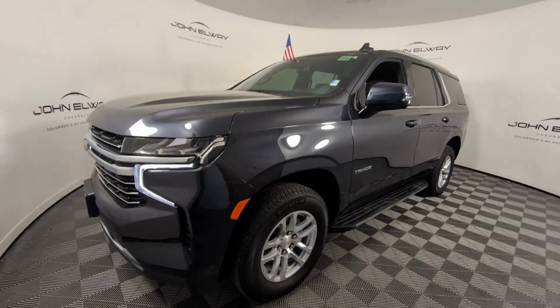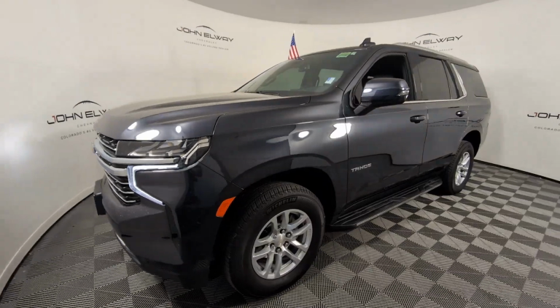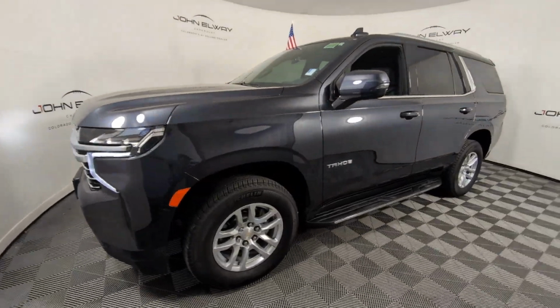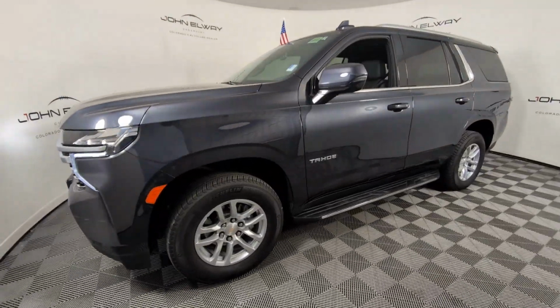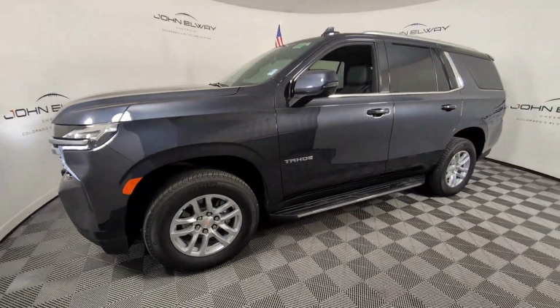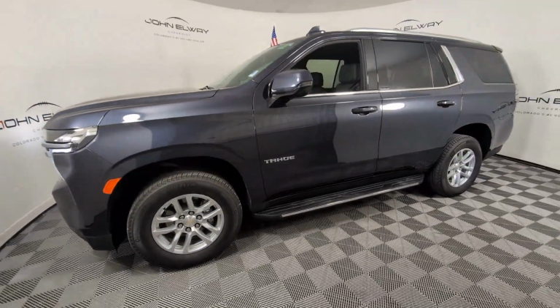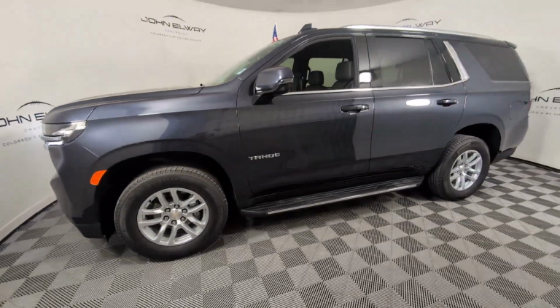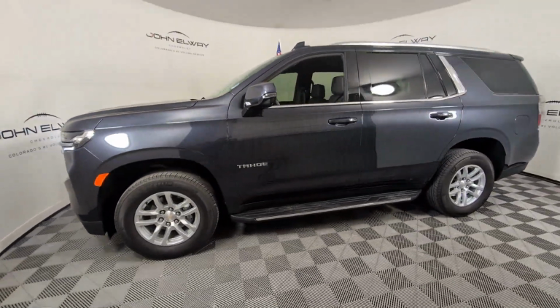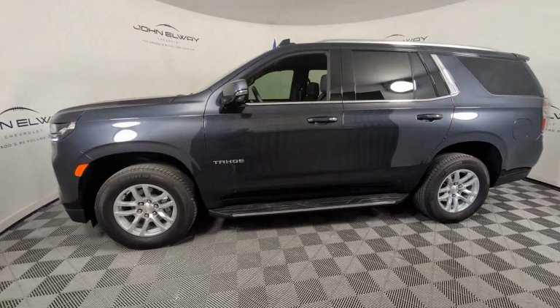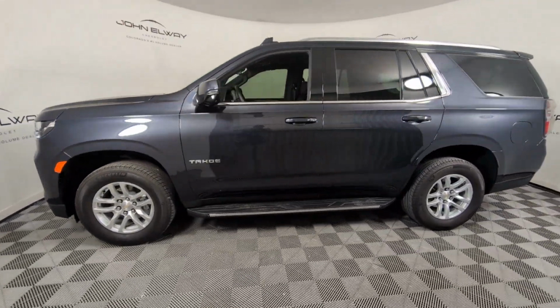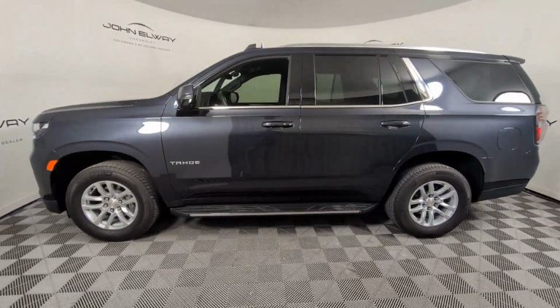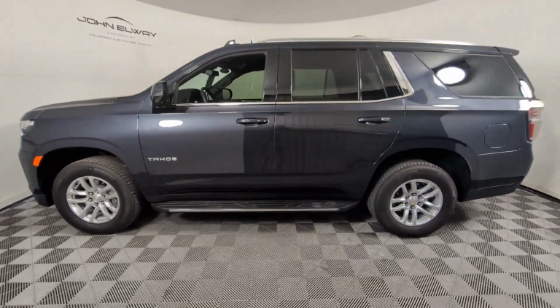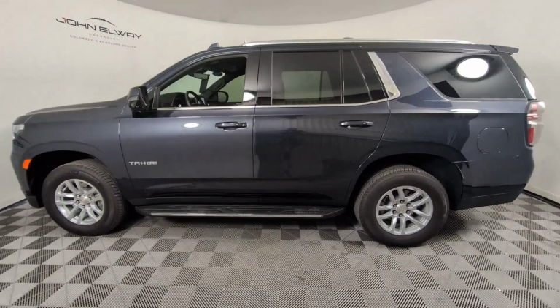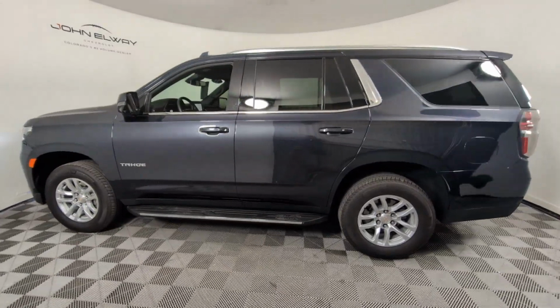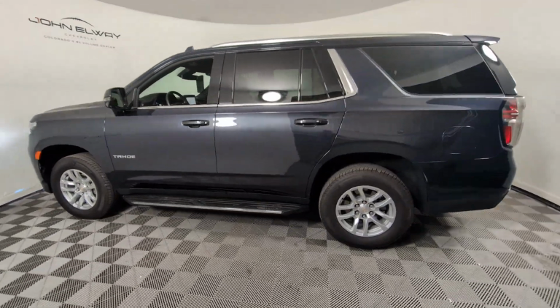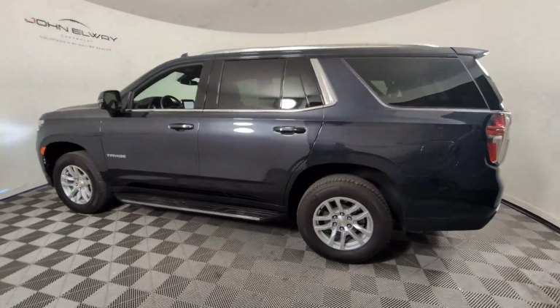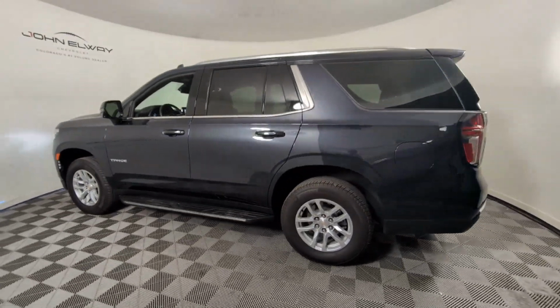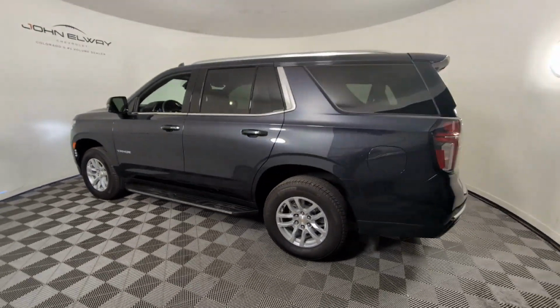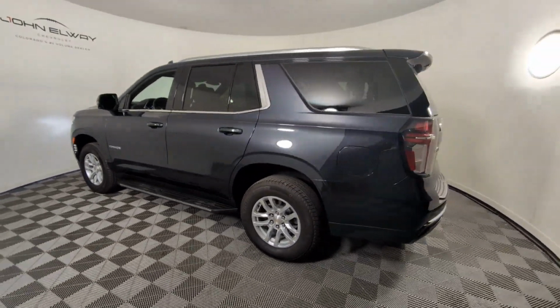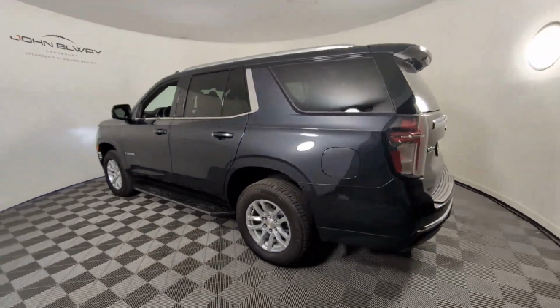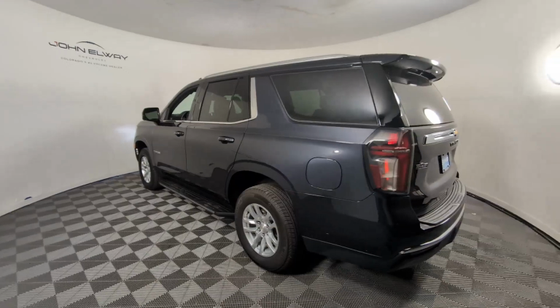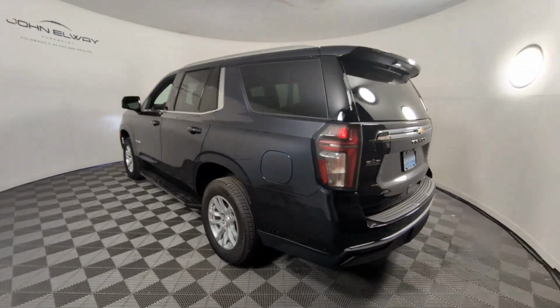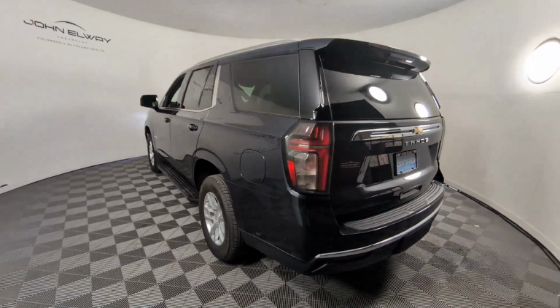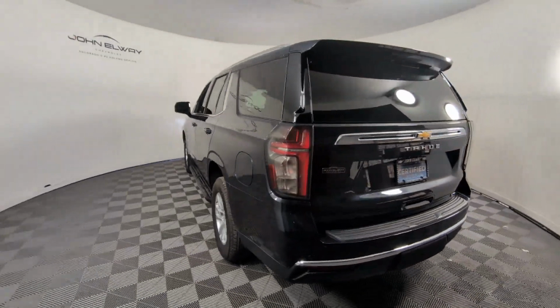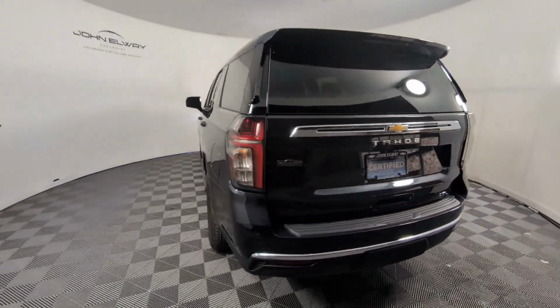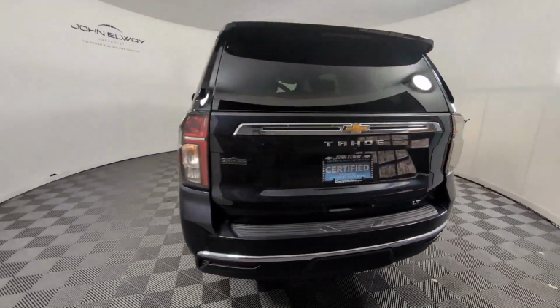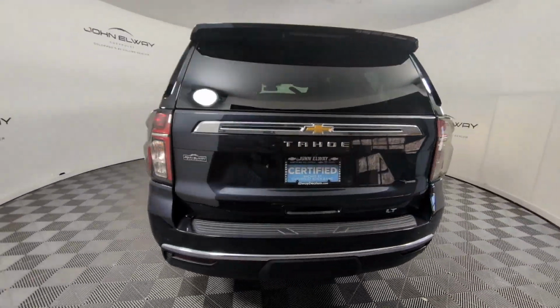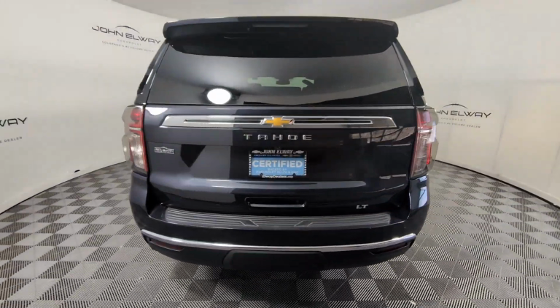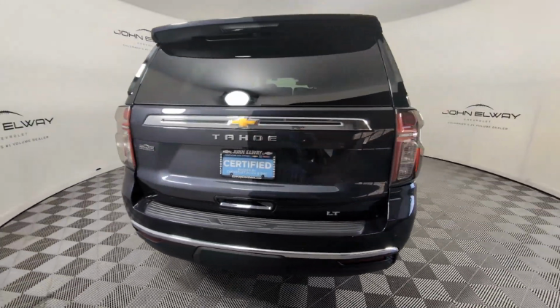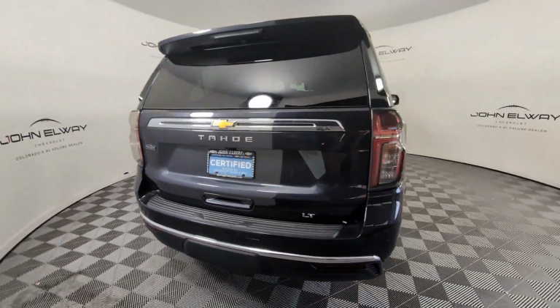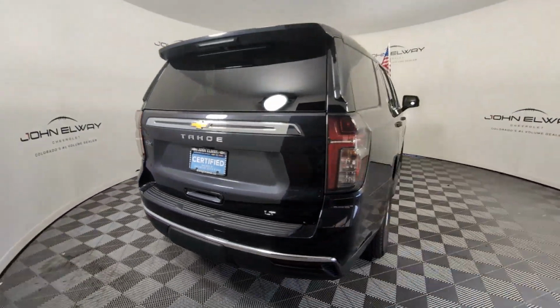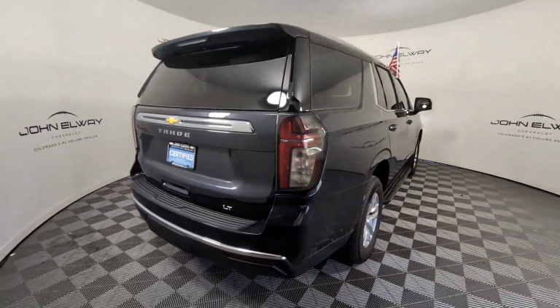You will love the features of this 2023 Chevrolet Tahoe. This vehicle is an outstanding buy with fewer than 10,000 miles on the odometer. The Tahoe is the full-size SUV that ticks all the boxes.